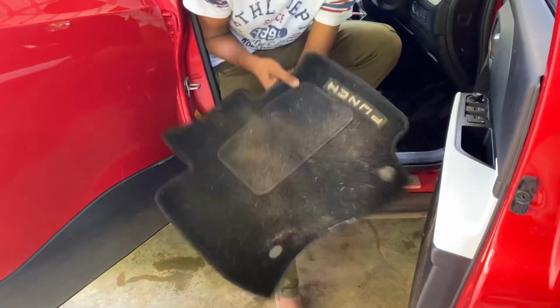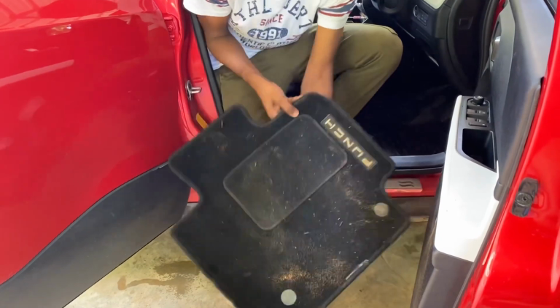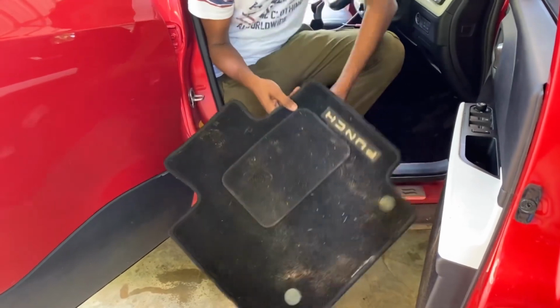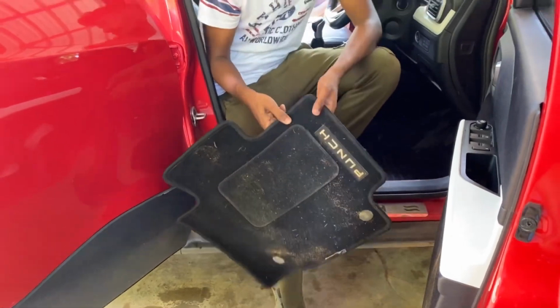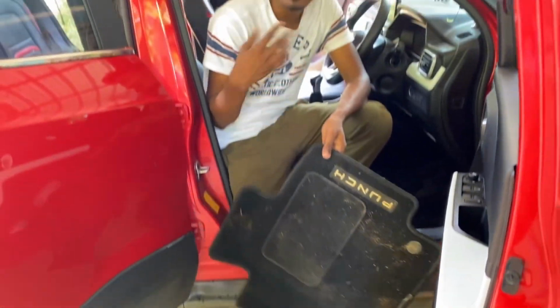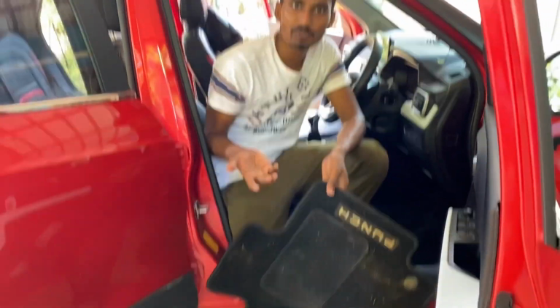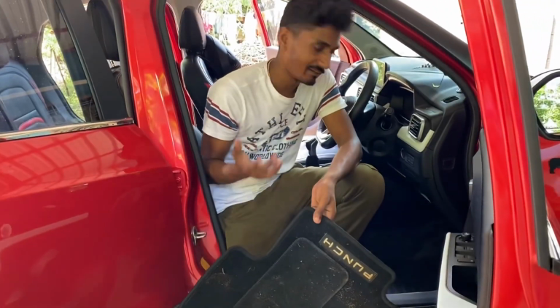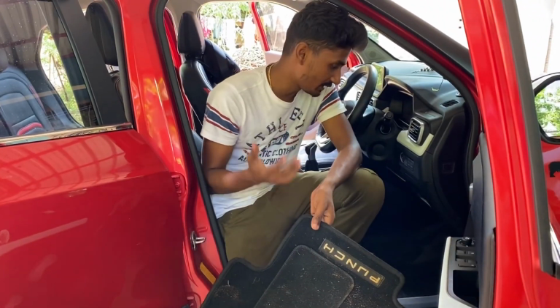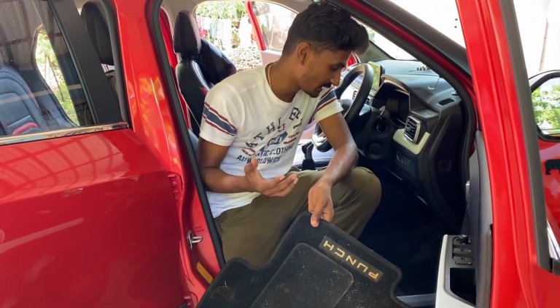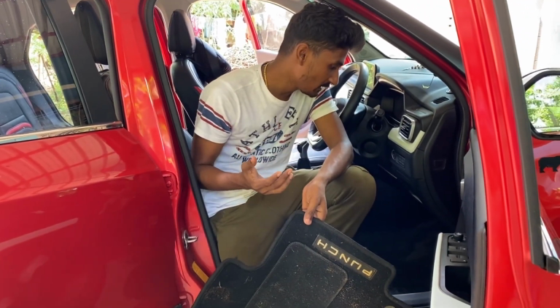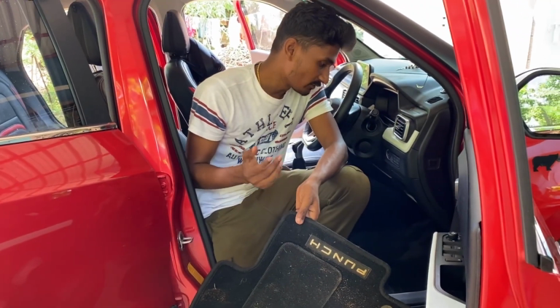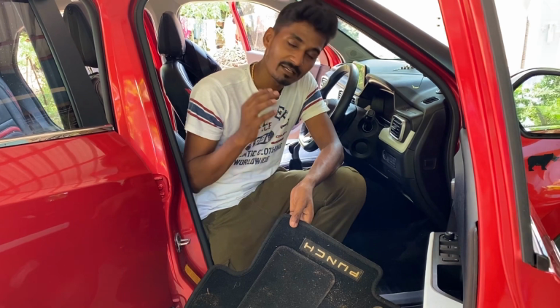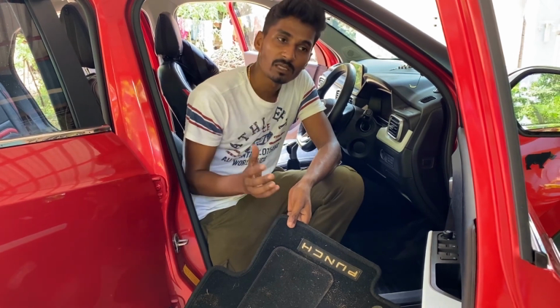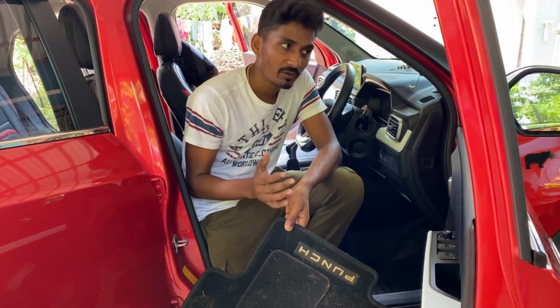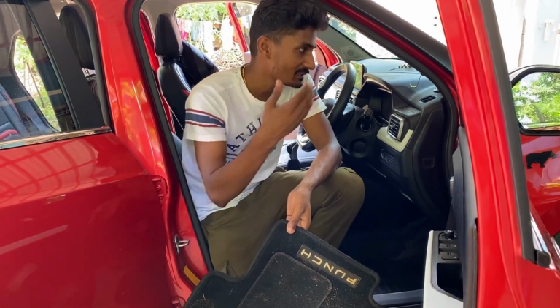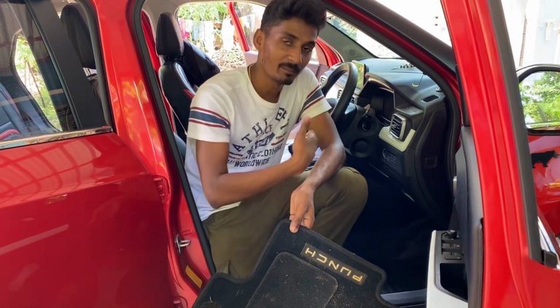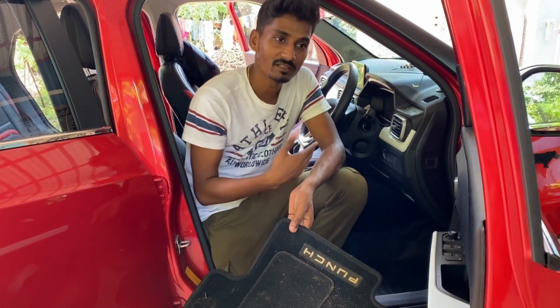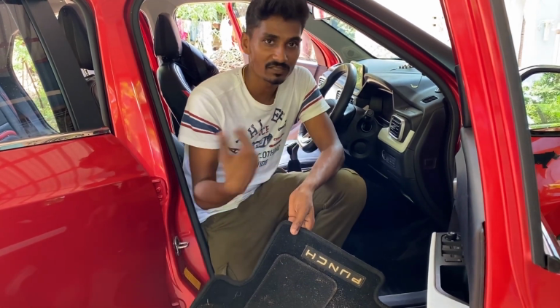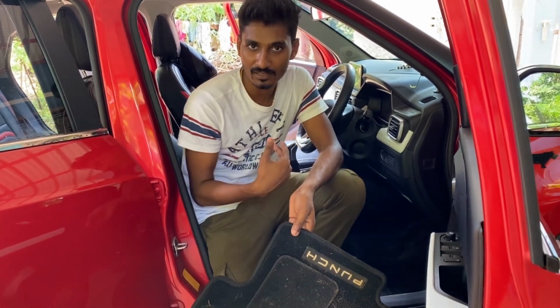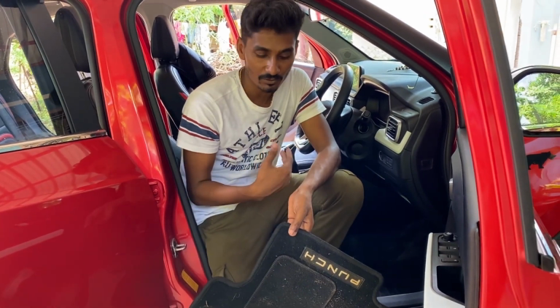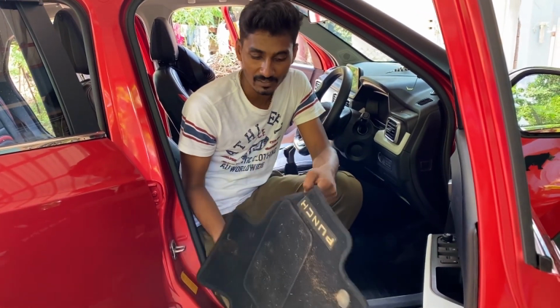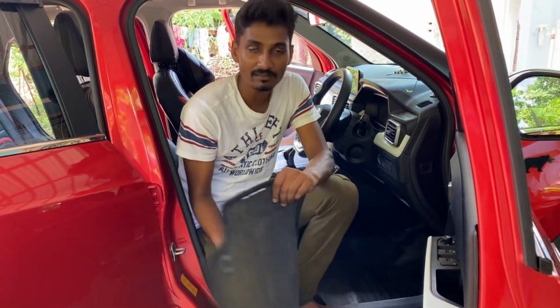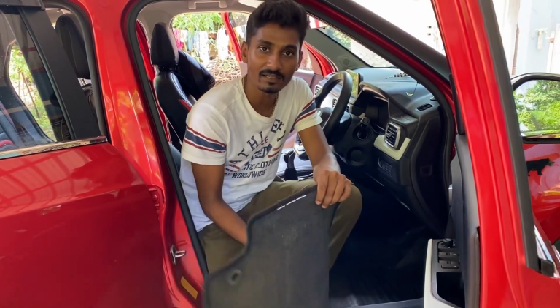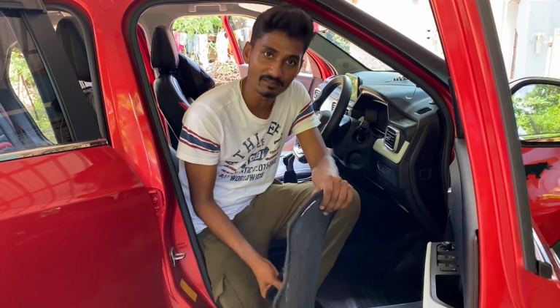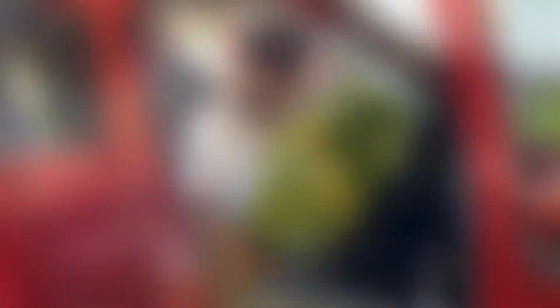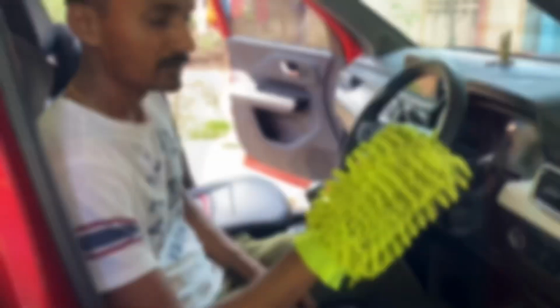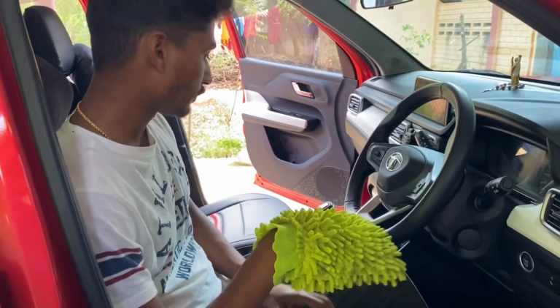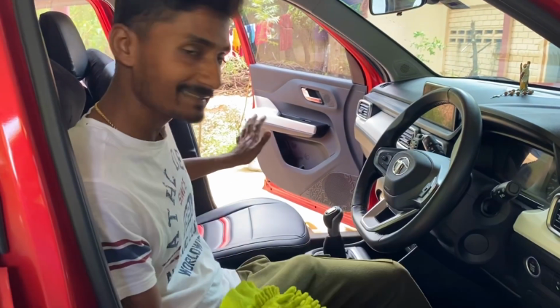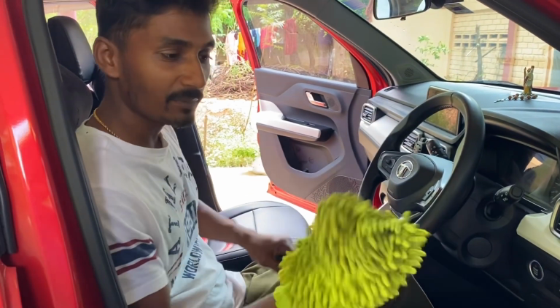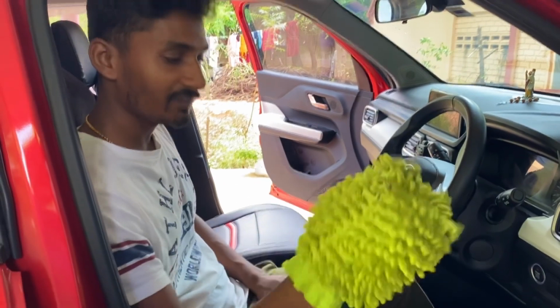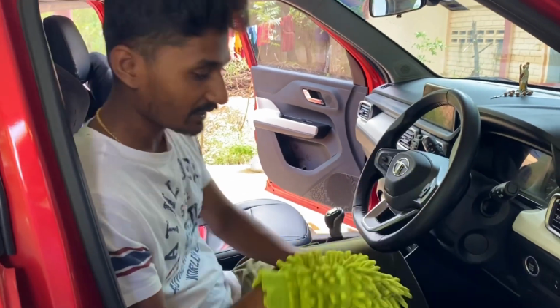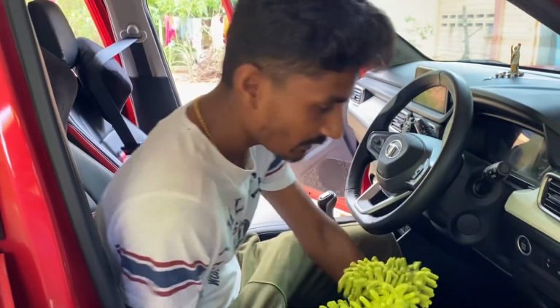So you can clean it like this. As you can see, I have shown you how. Take the mats again, so you can put the mats in water.